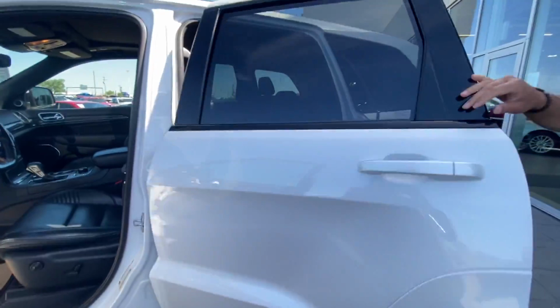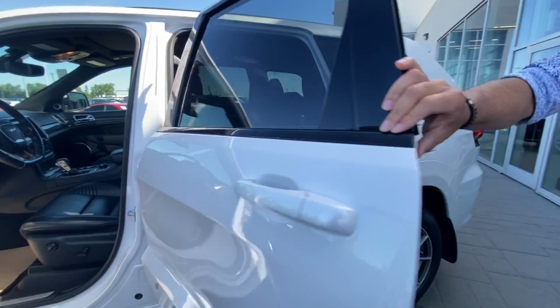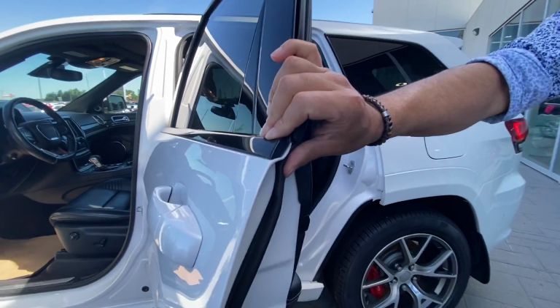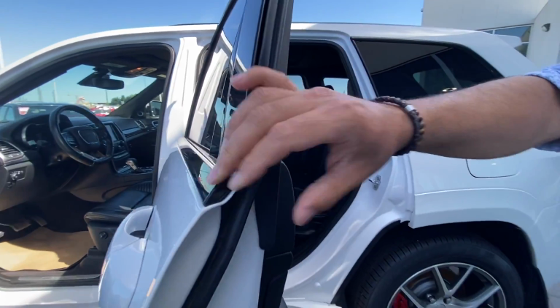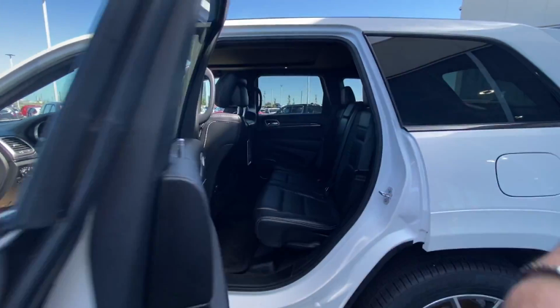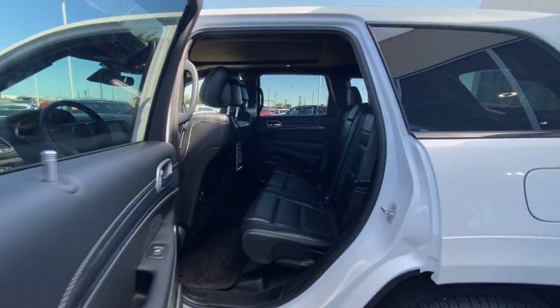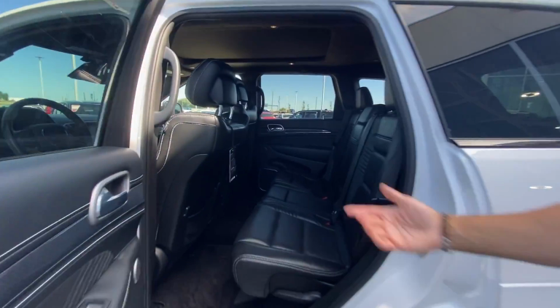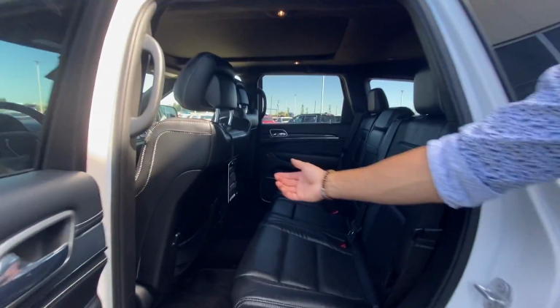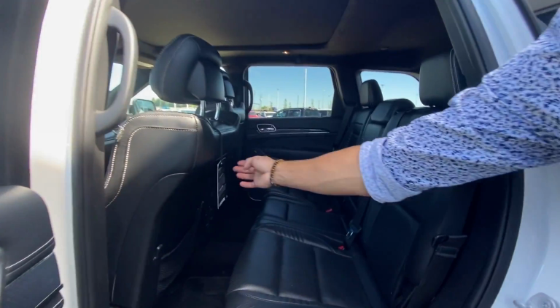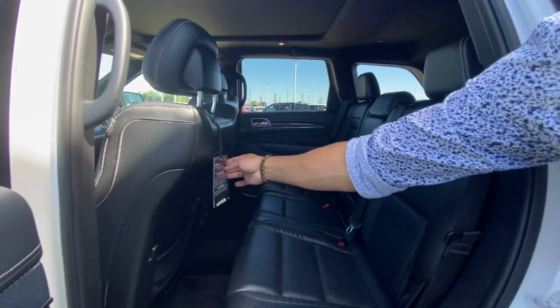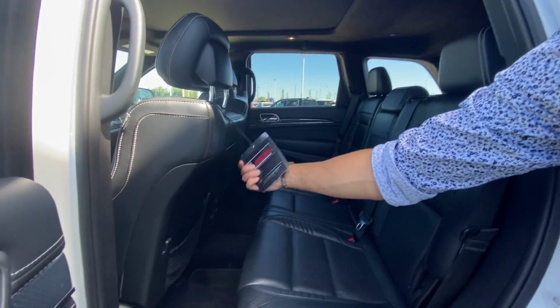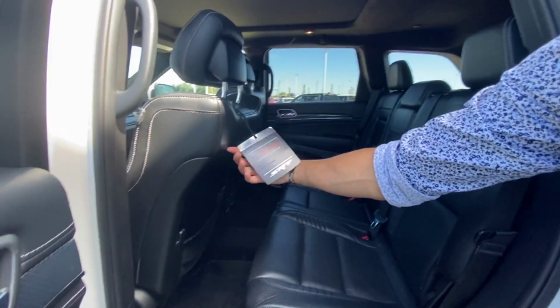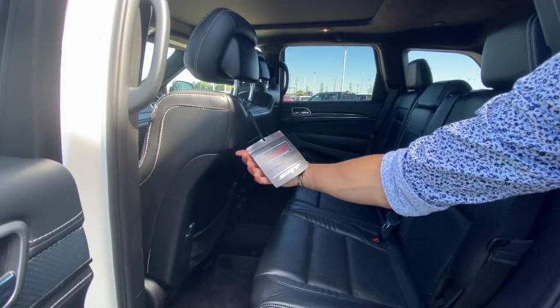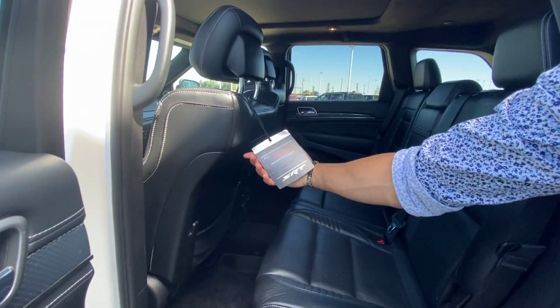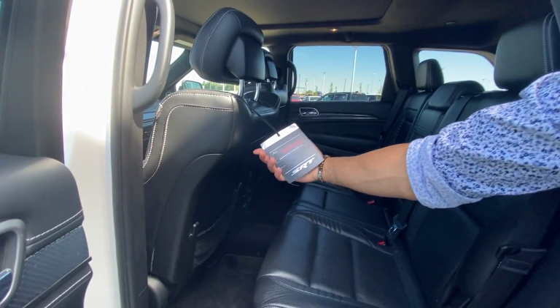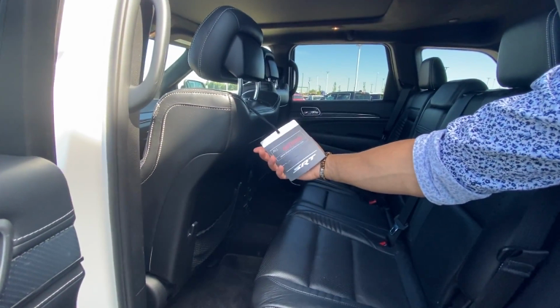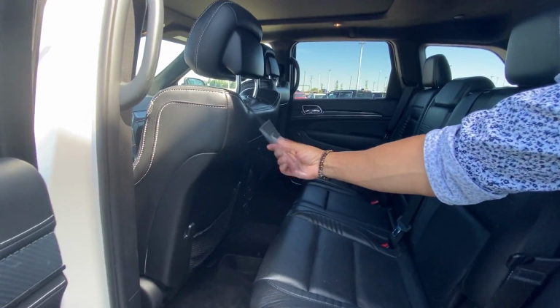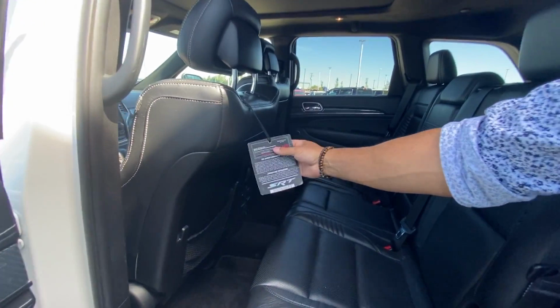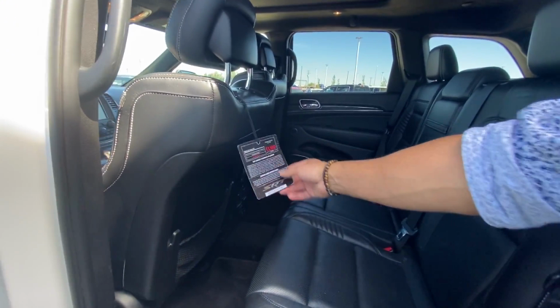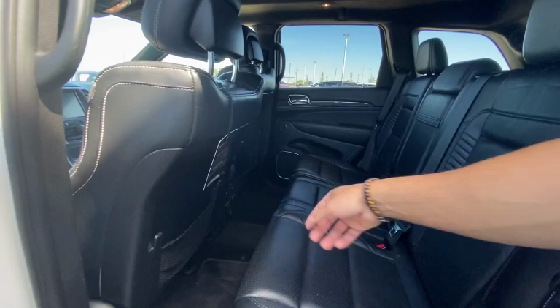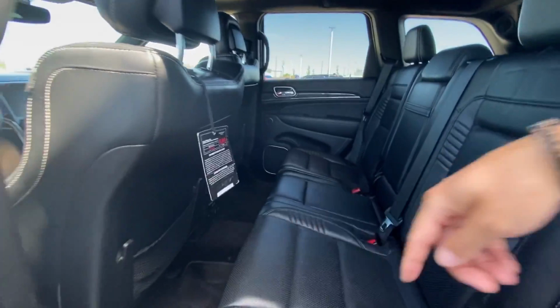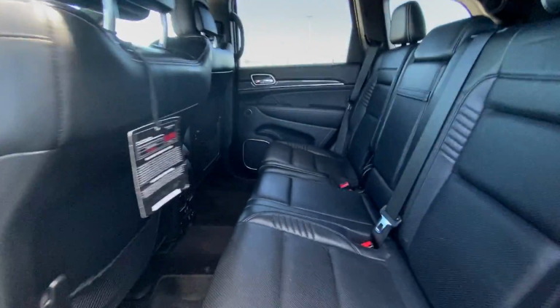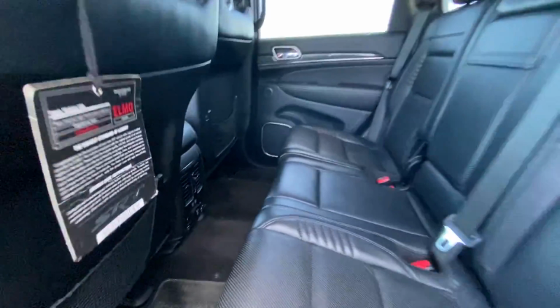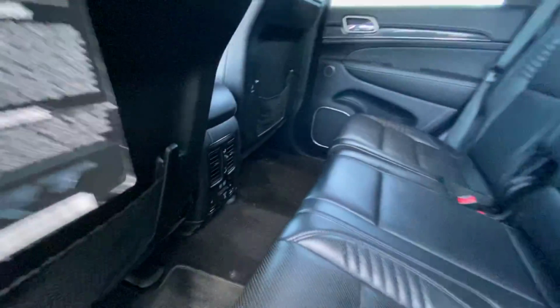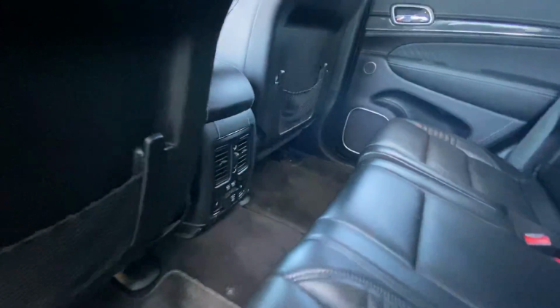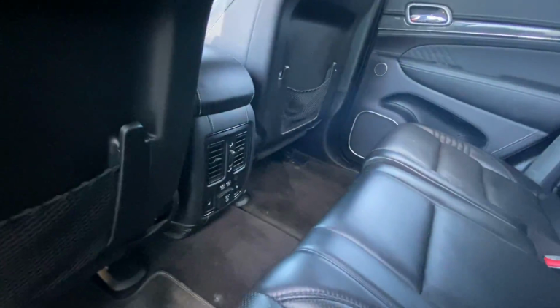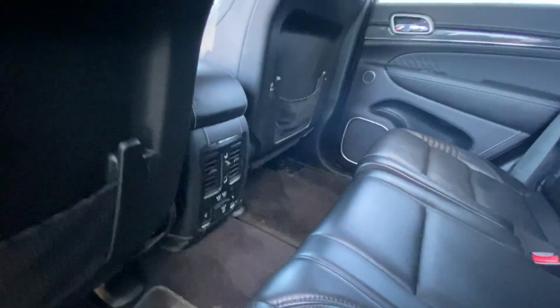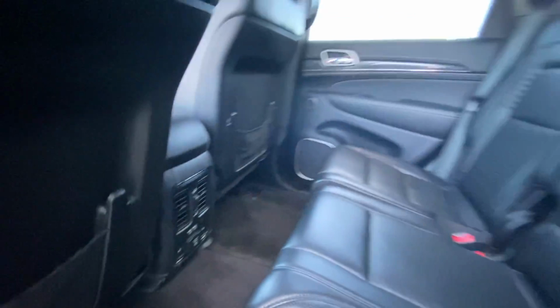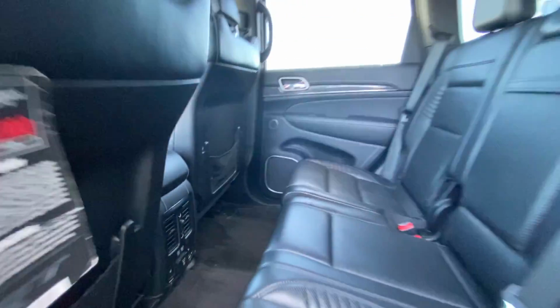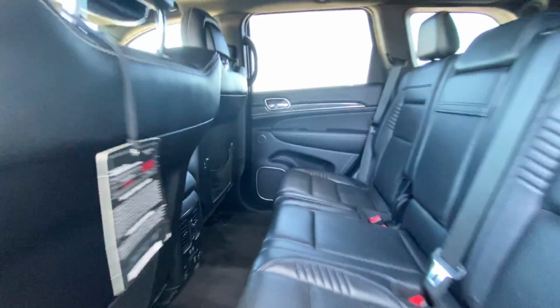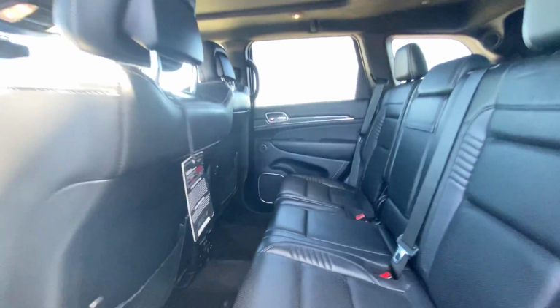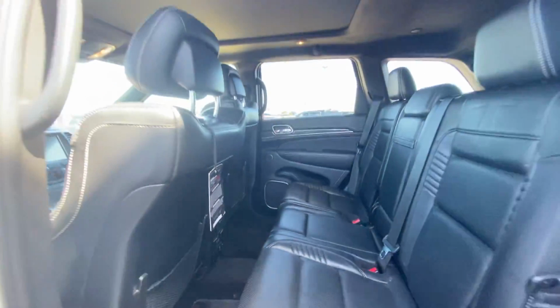It is a five passenger. As you can see it was very well taken care of — you still have the Laguna leather badging in the back here. Heated rear seats, and all your USB ports in the back as well.